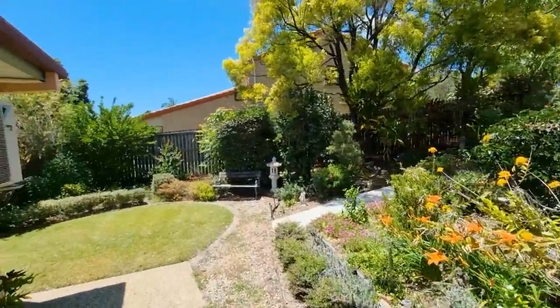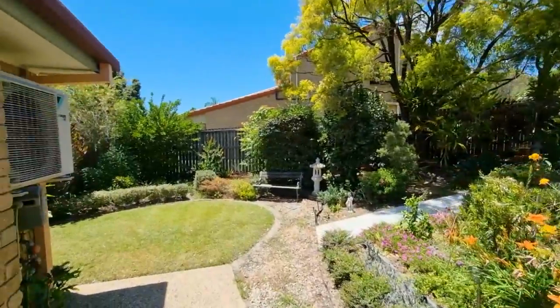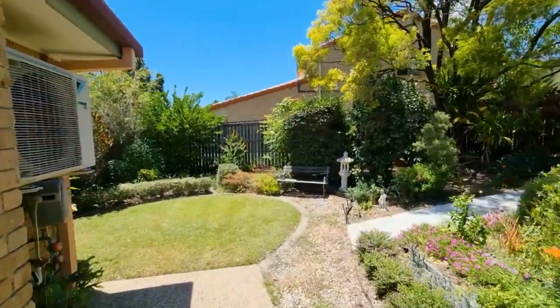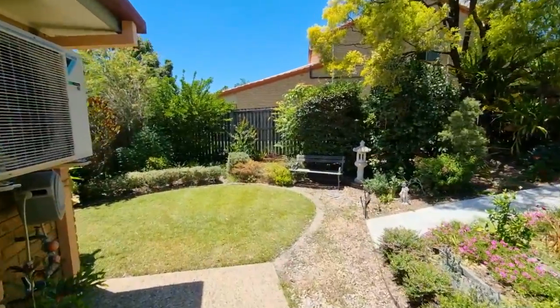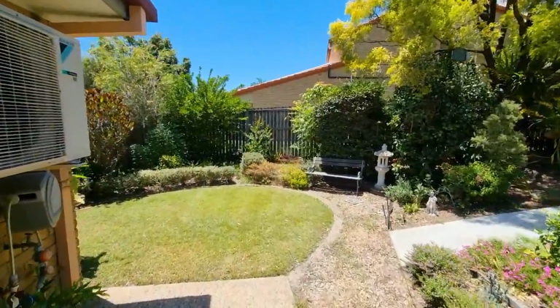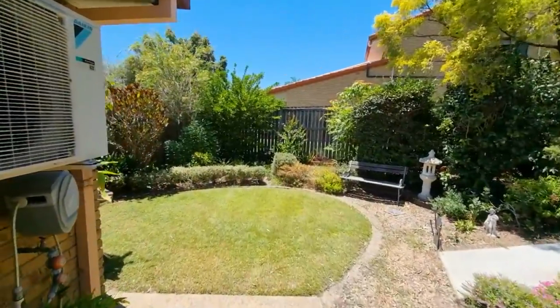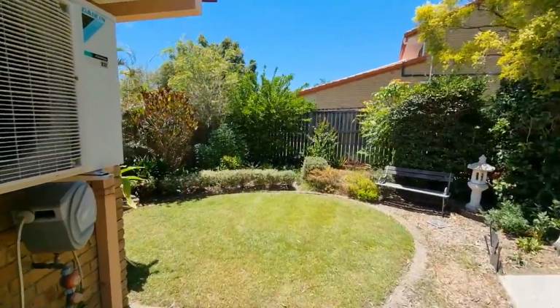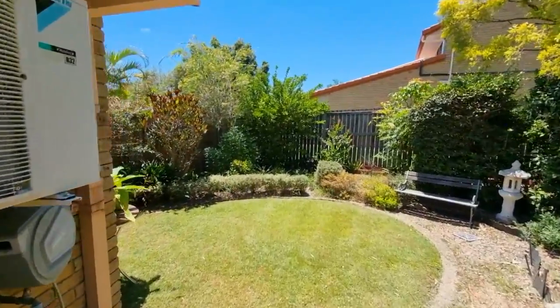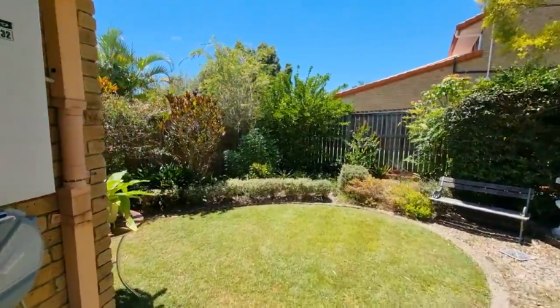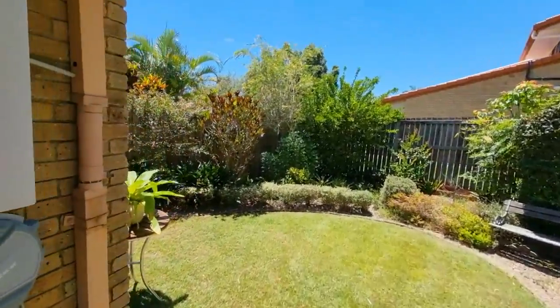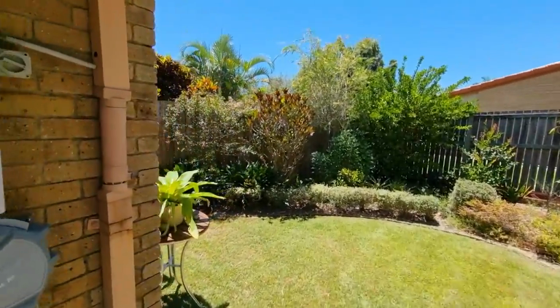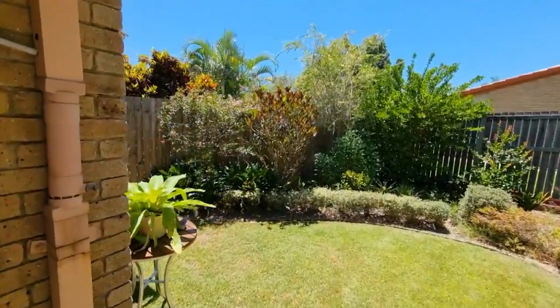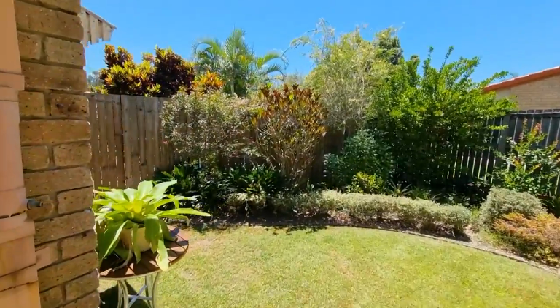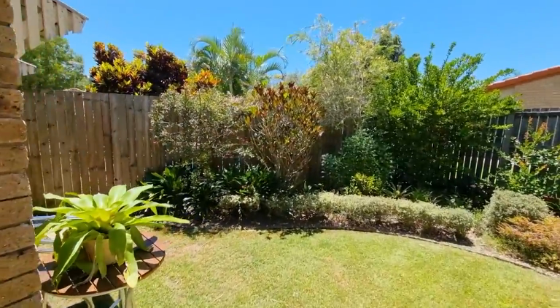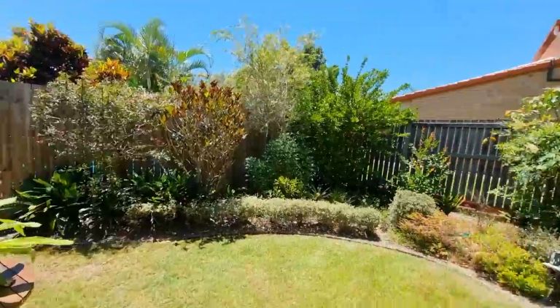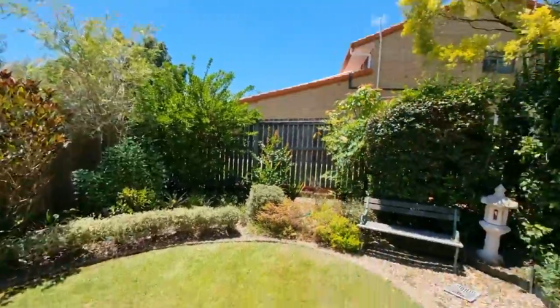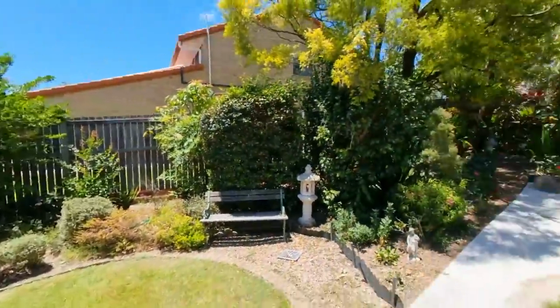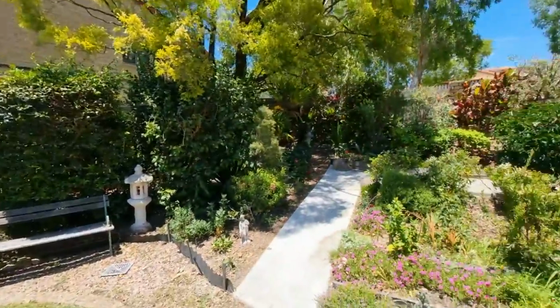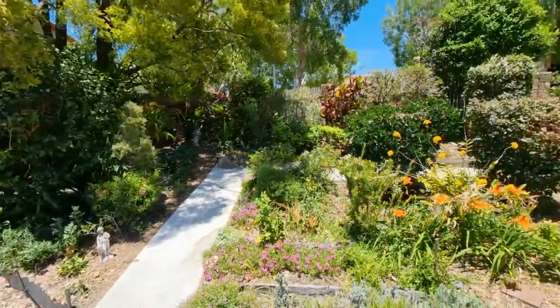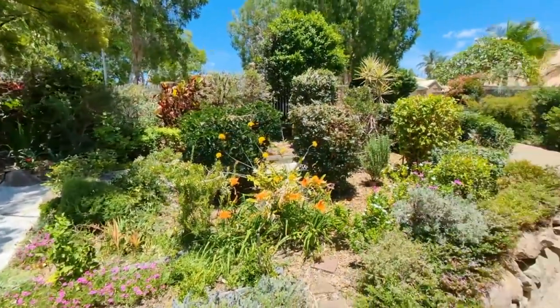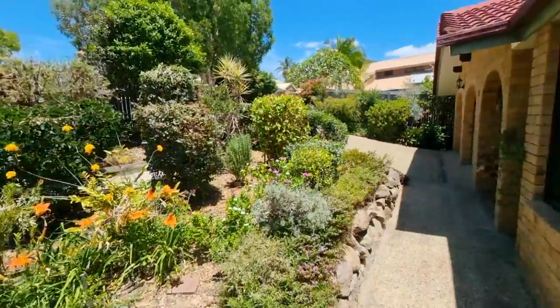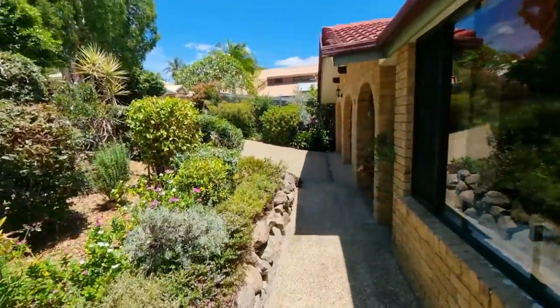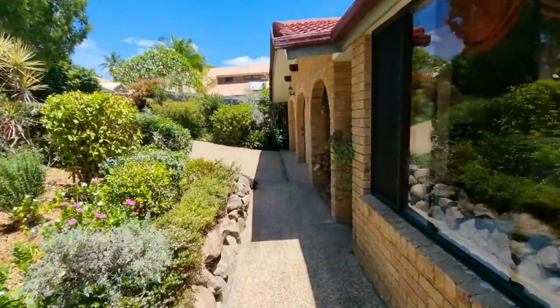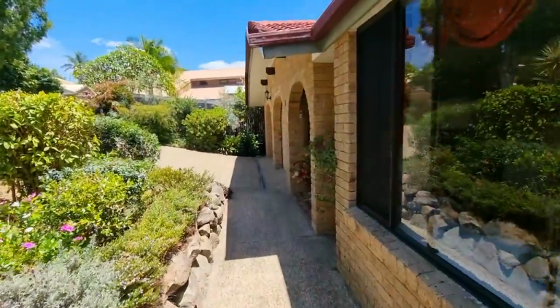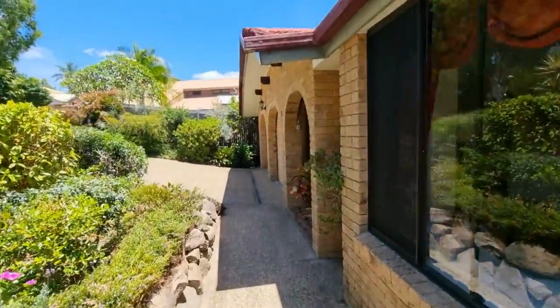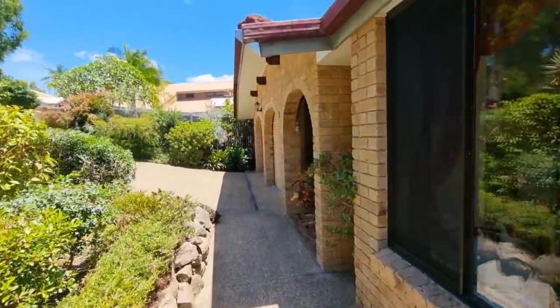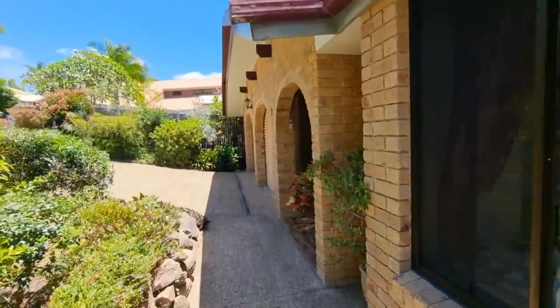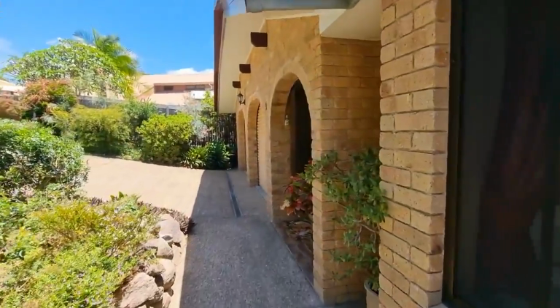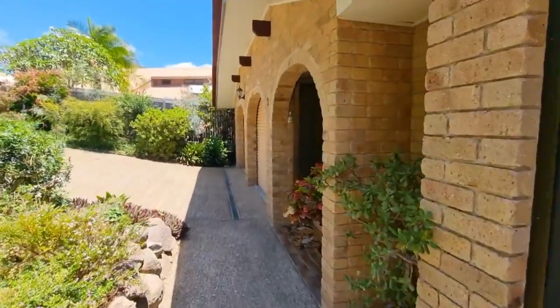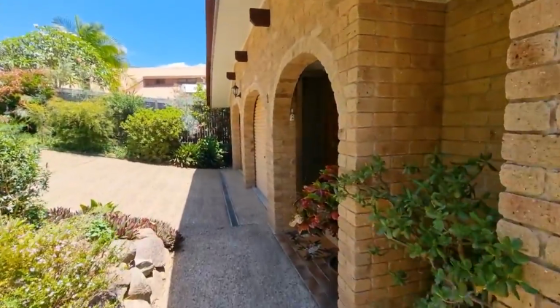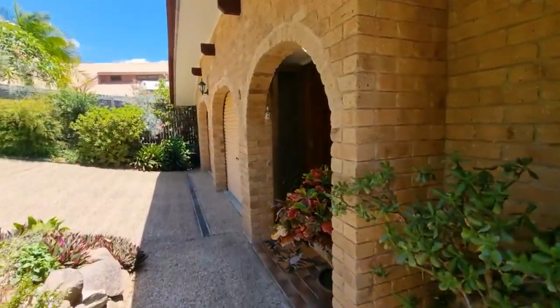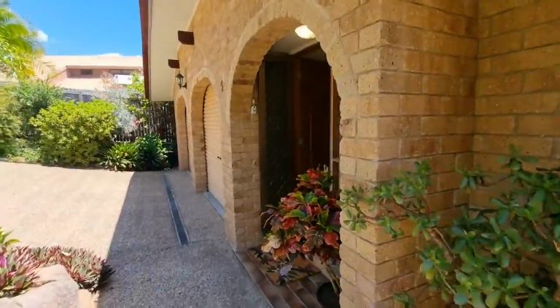The house has just had its building and pest done, with just a couple of minor things, but for its age it is in very, very good condition.